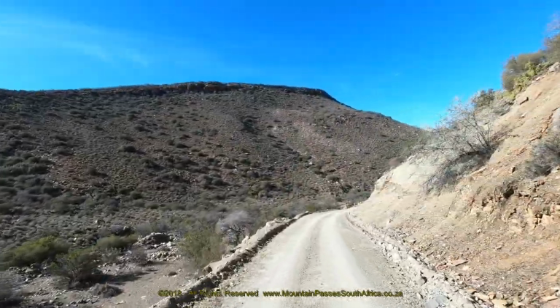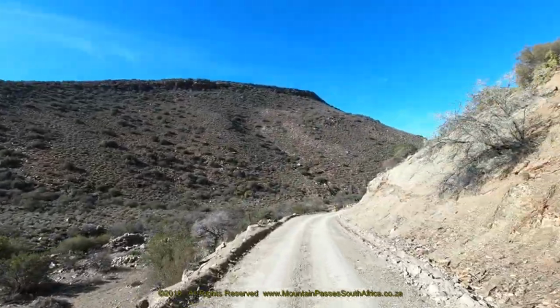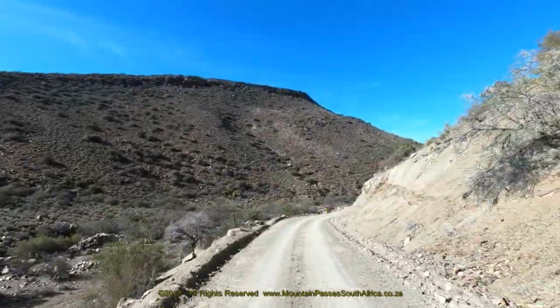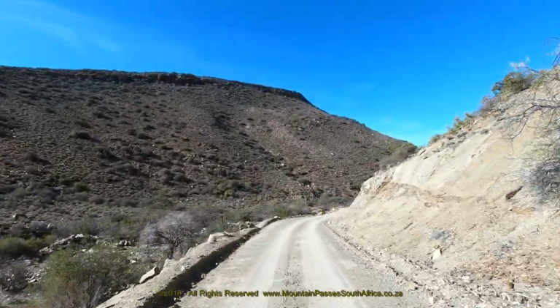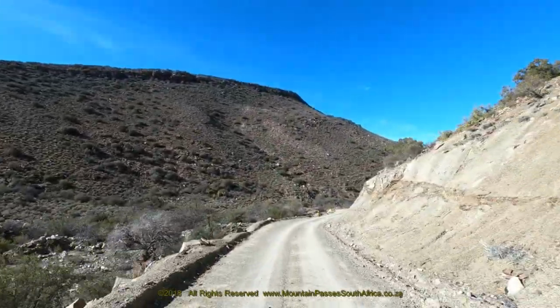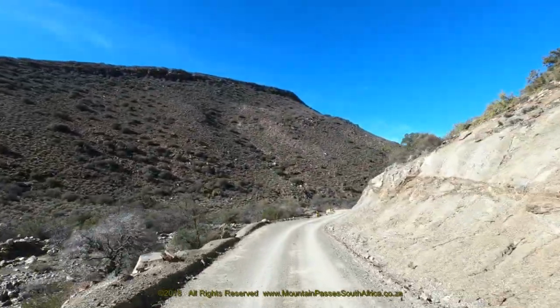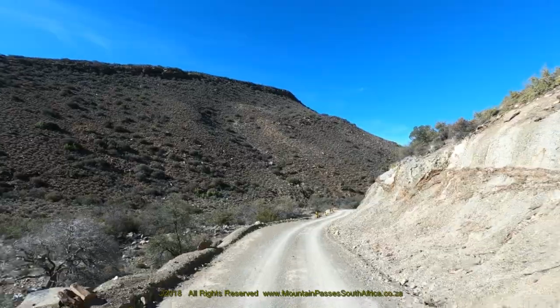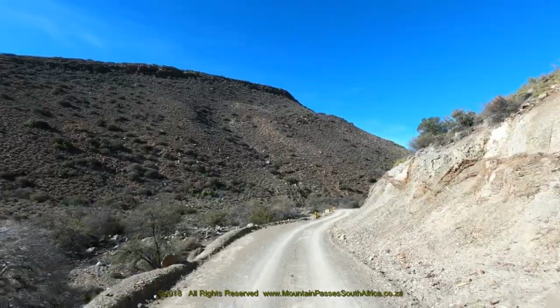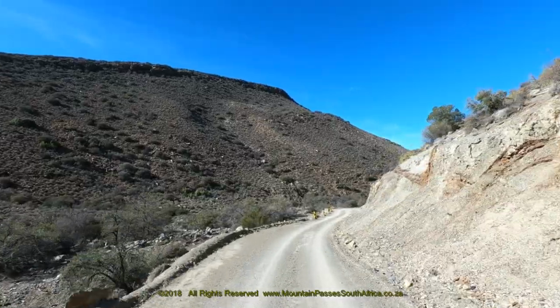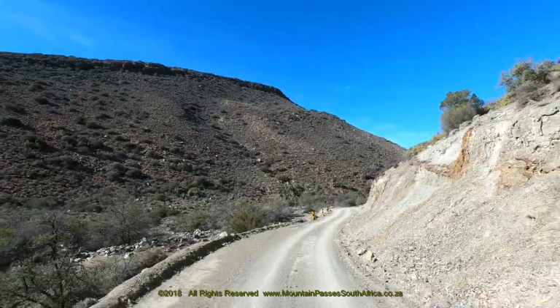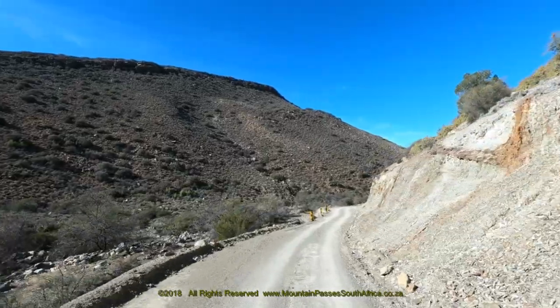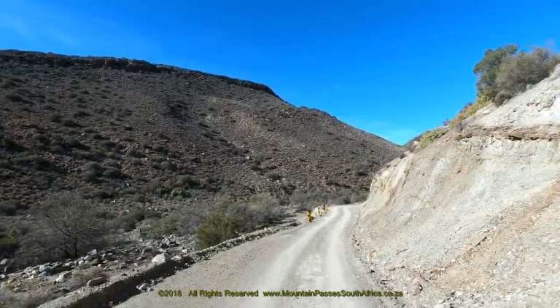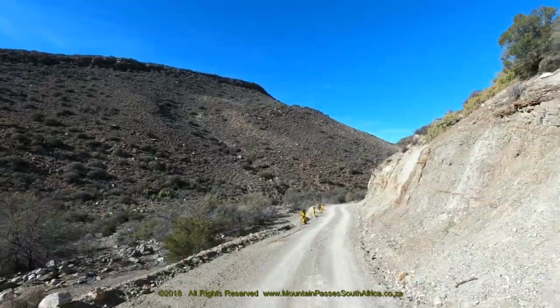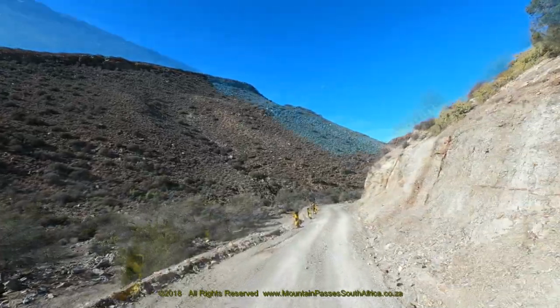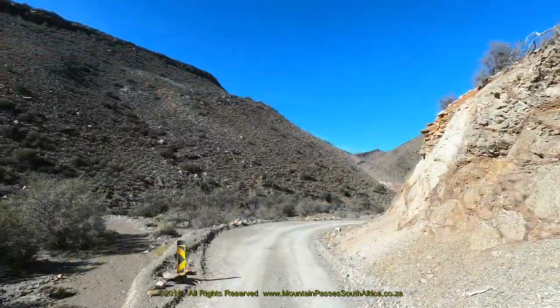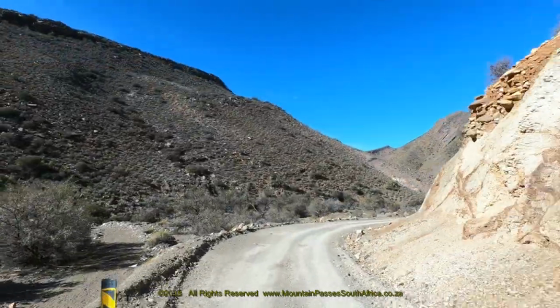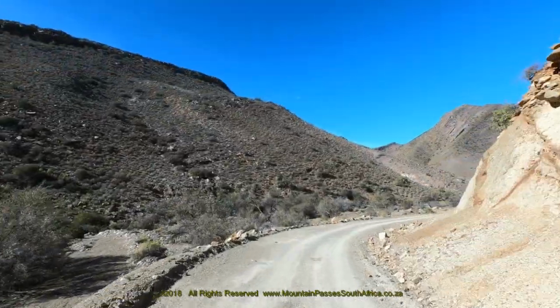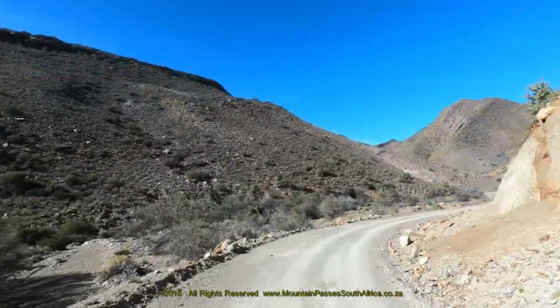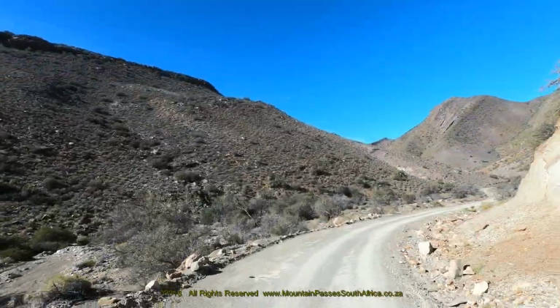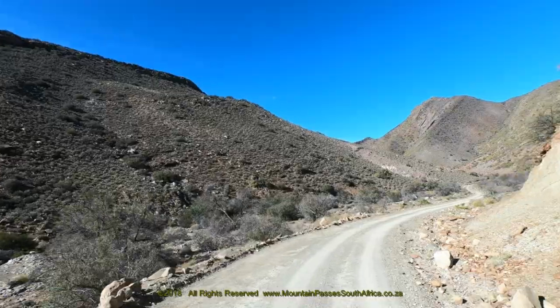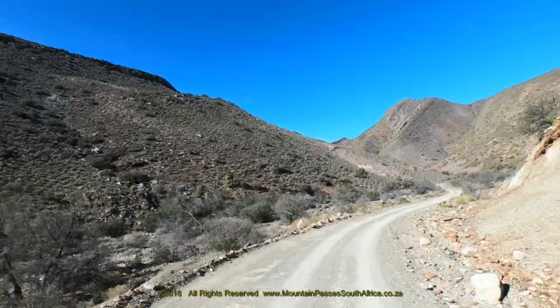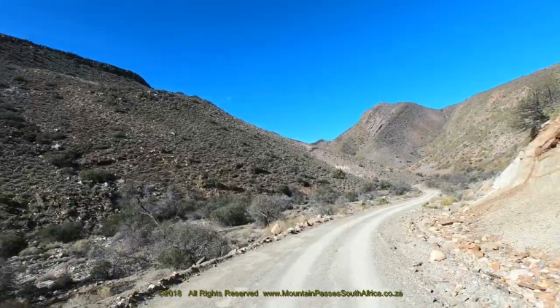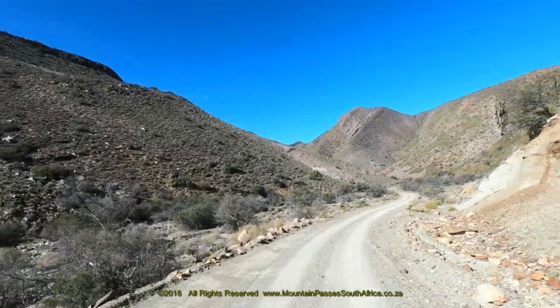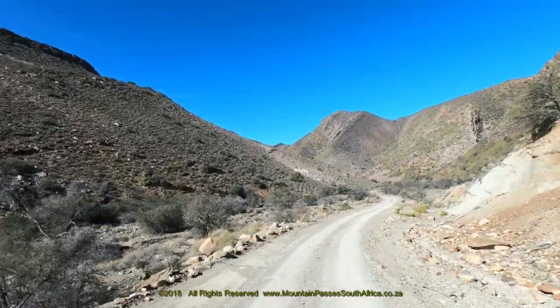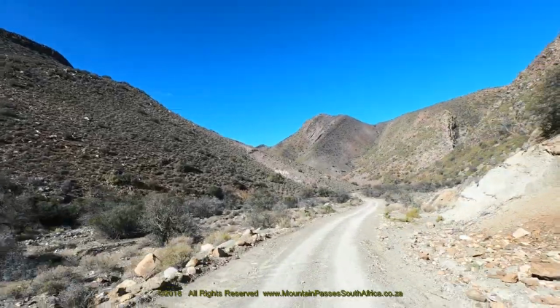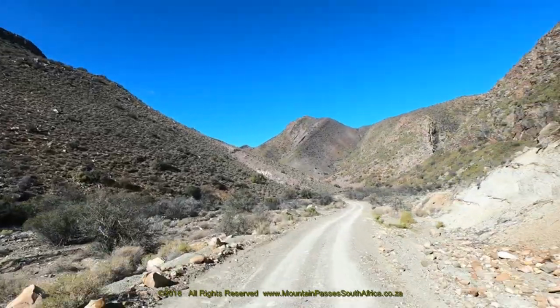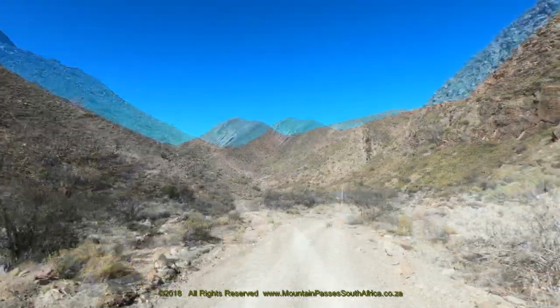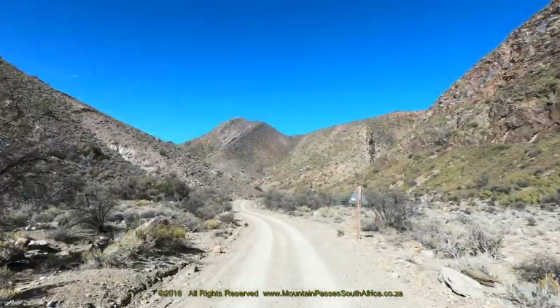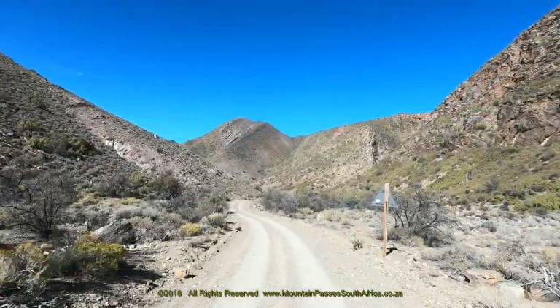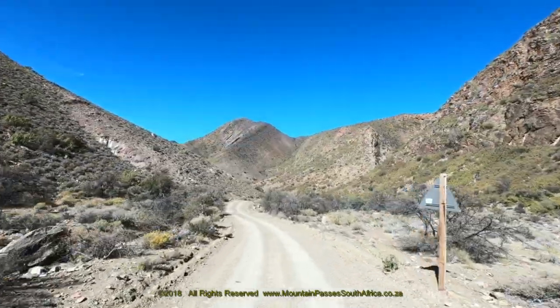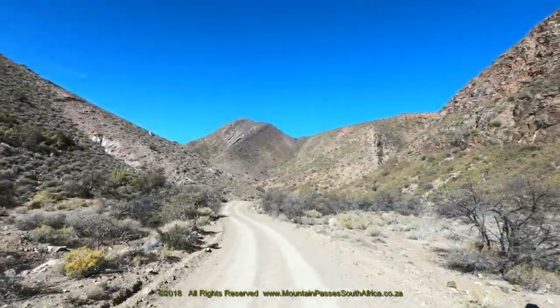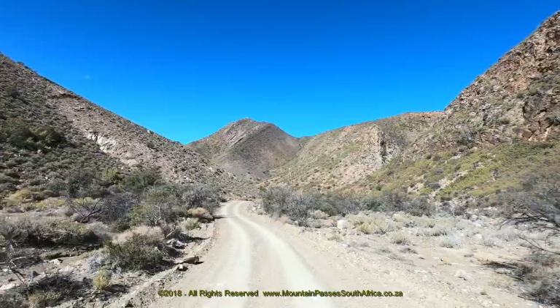The vegetation along this lower section is peppered with succulents and acacia thorn trees. If you have metallic paint on your vehicle, please drive carefully through these lower sections as there's a good possibility your car could get scratched.